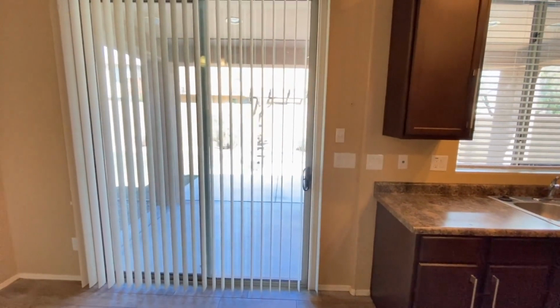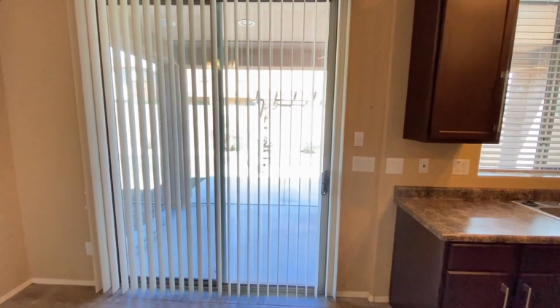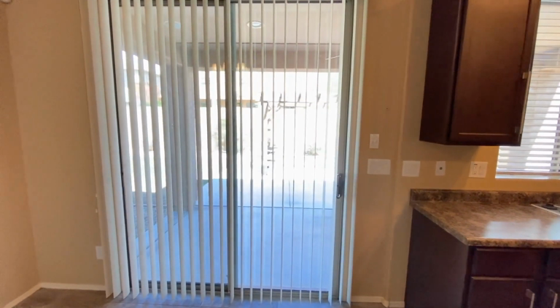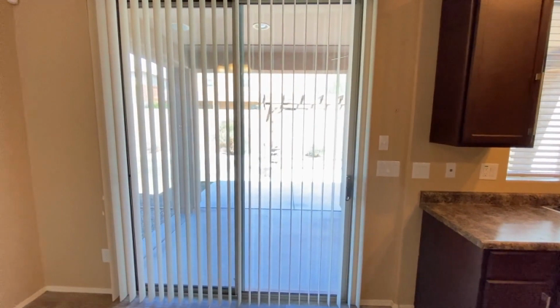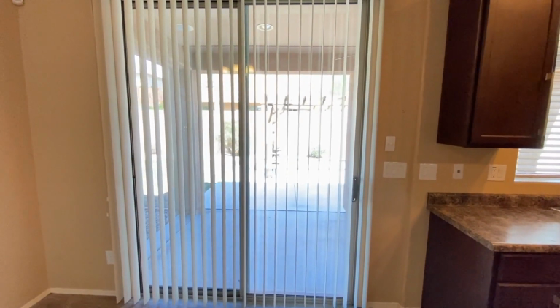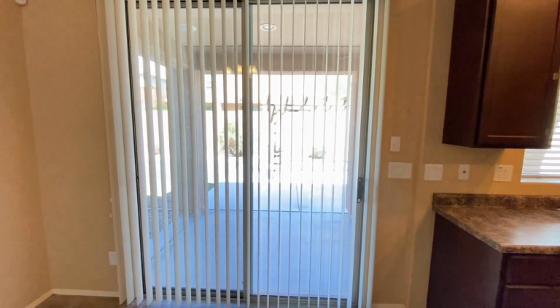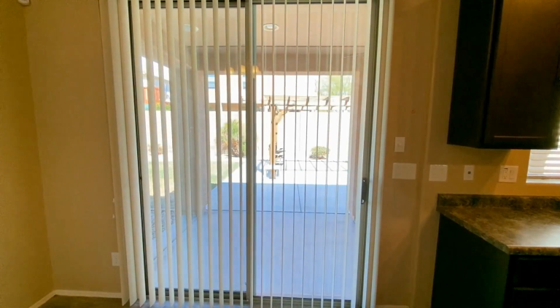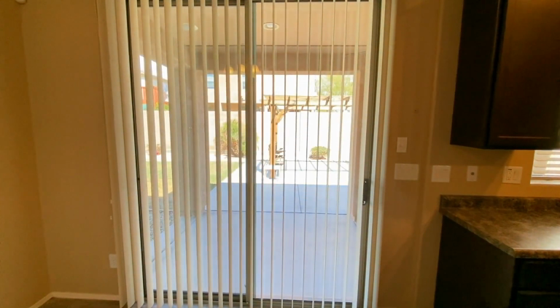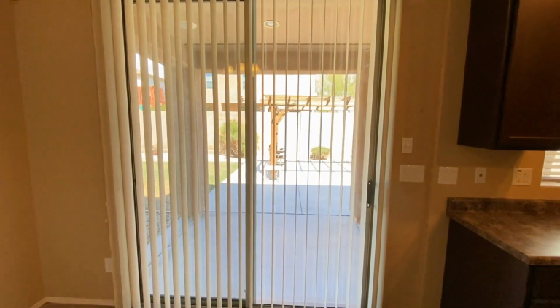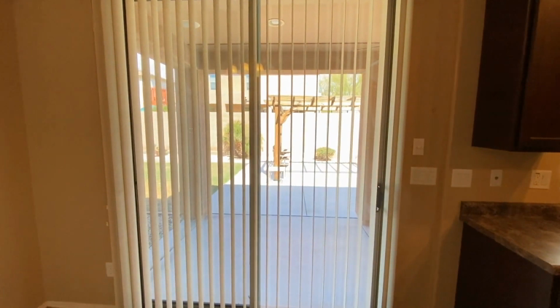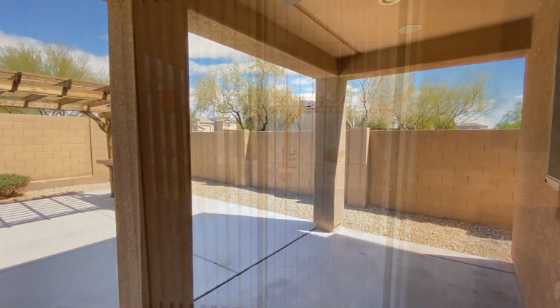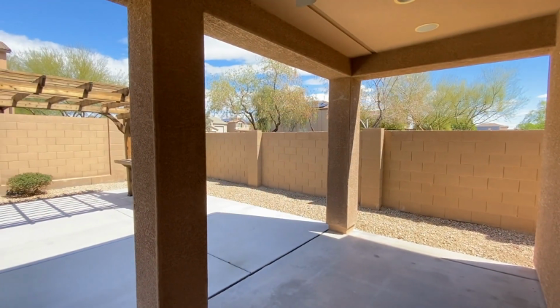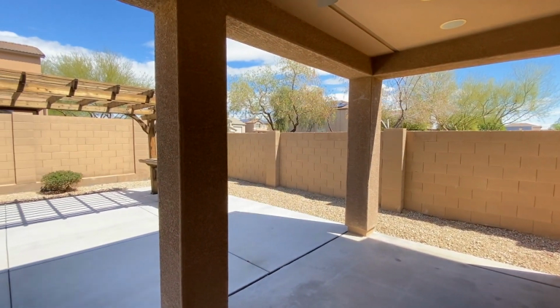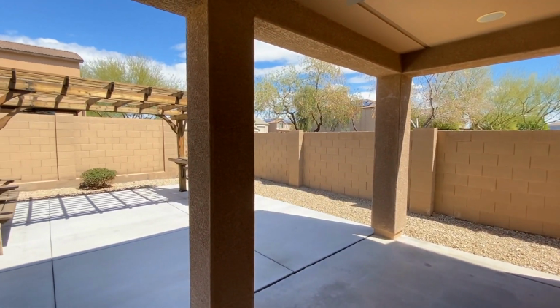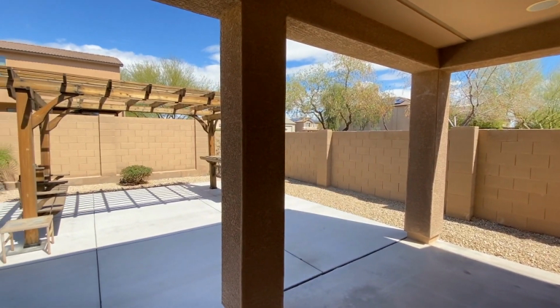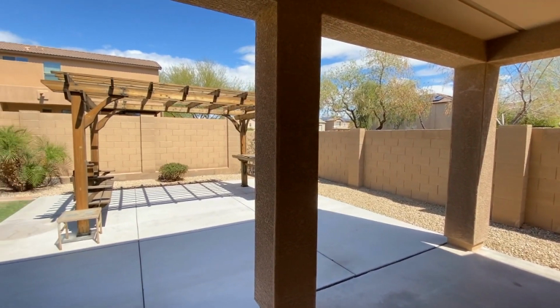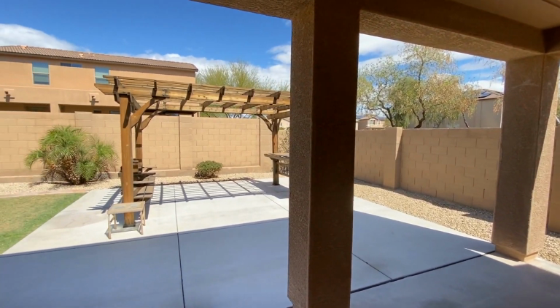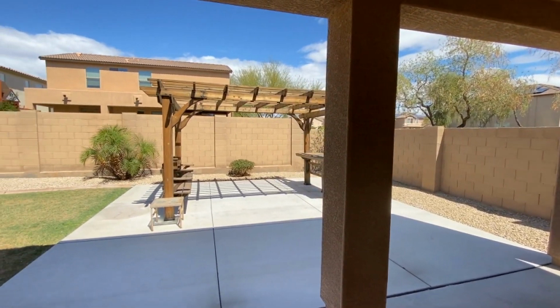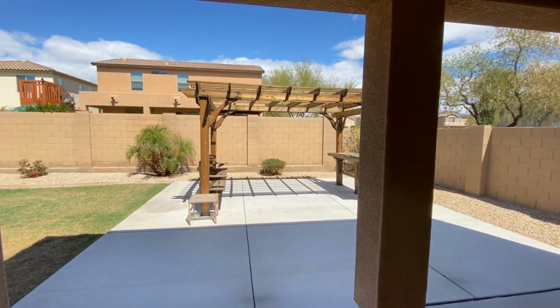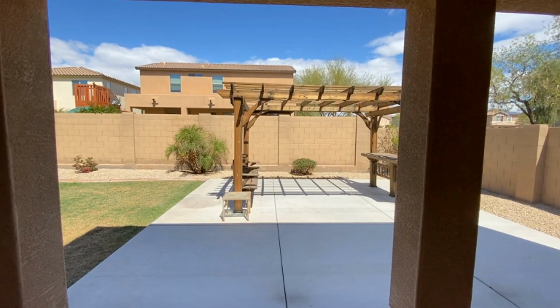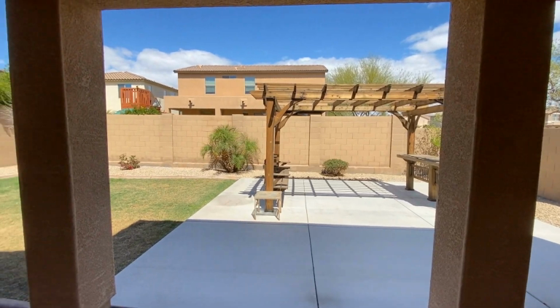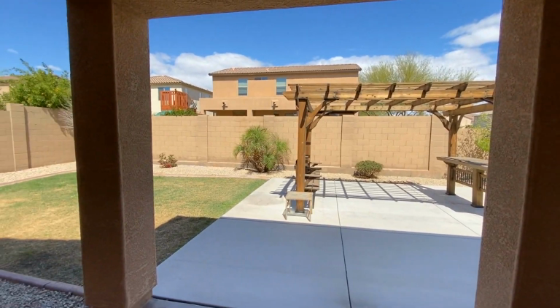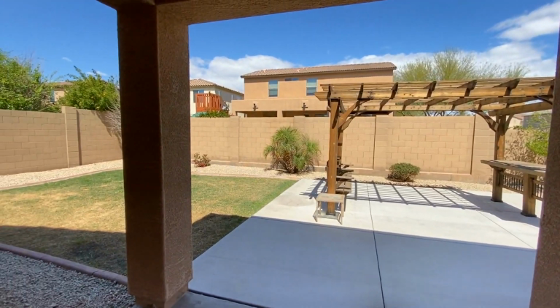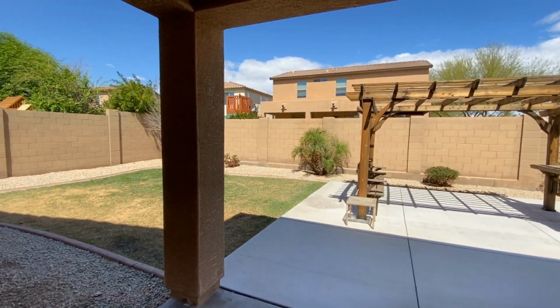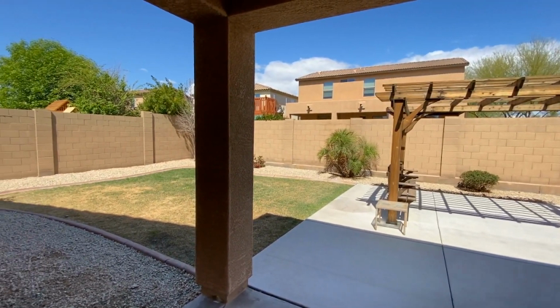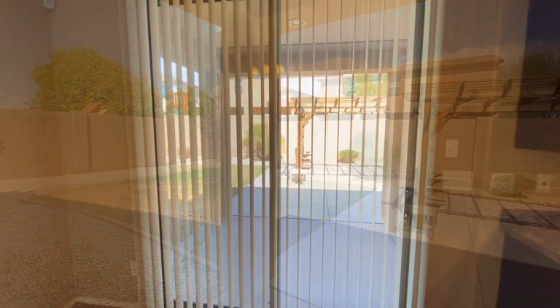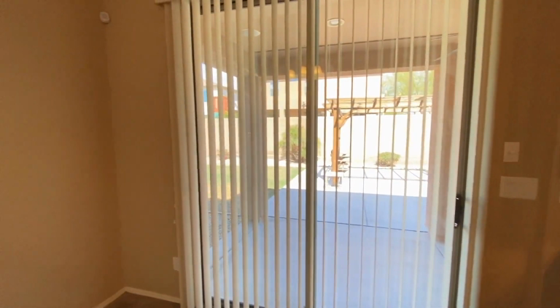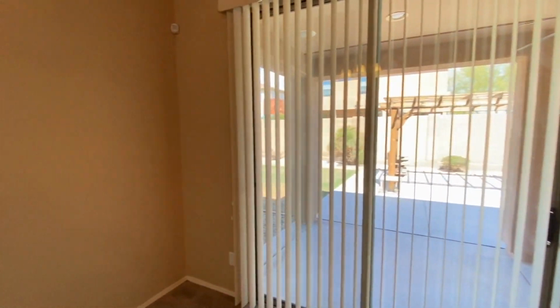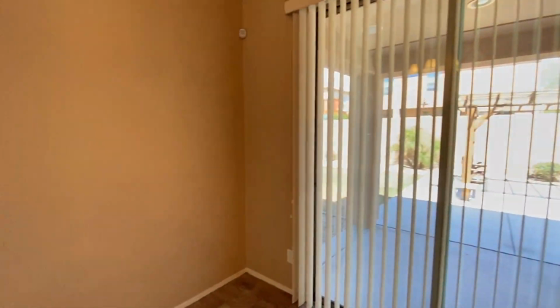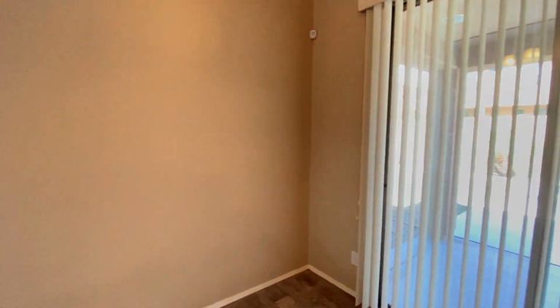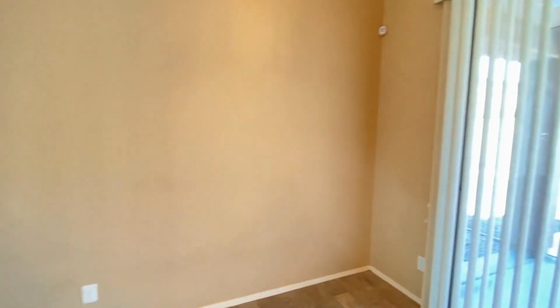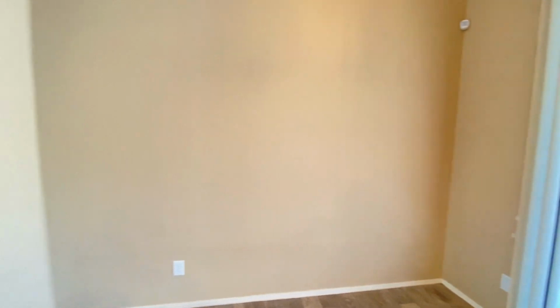Let's take a look at the backyard. Nicely finished backyard, great patio. Back in the dining room.